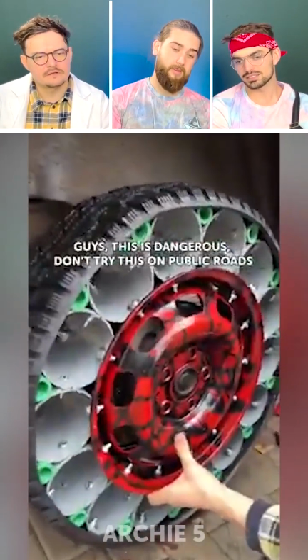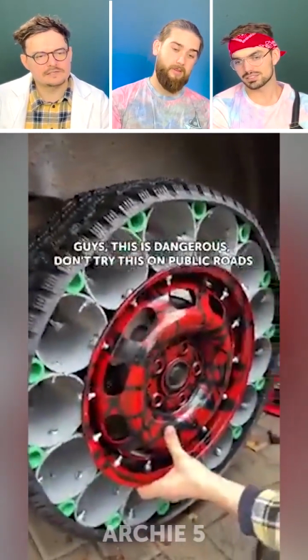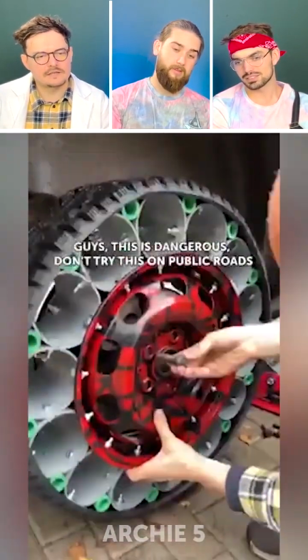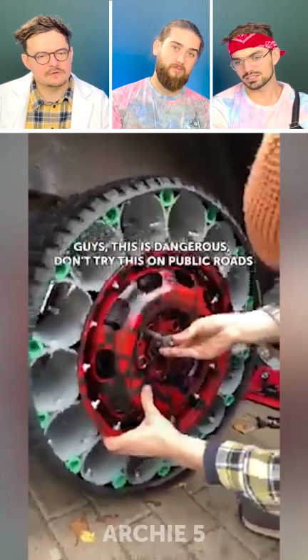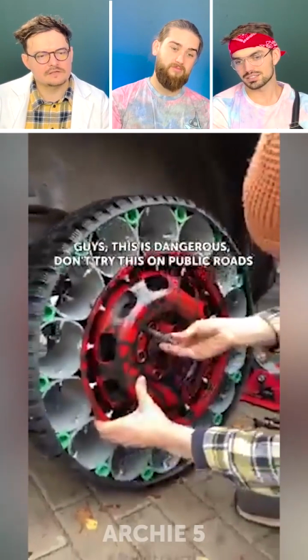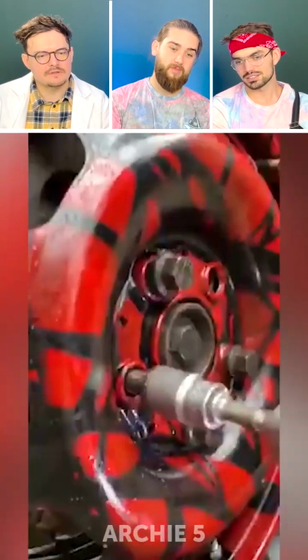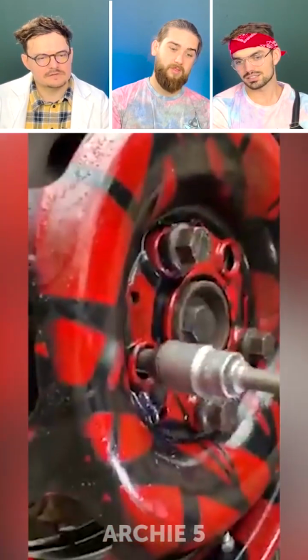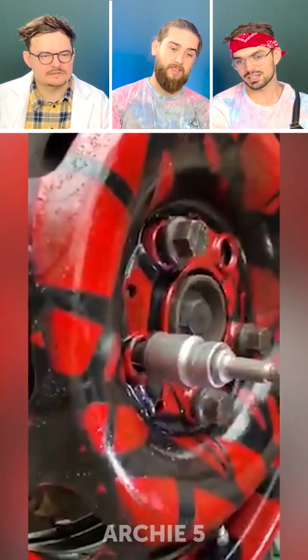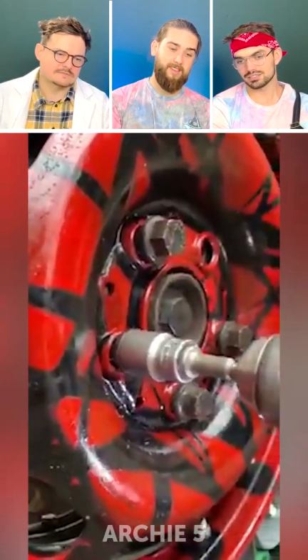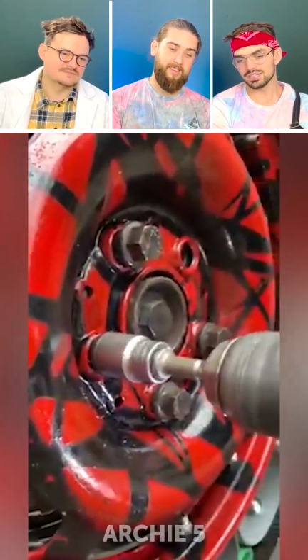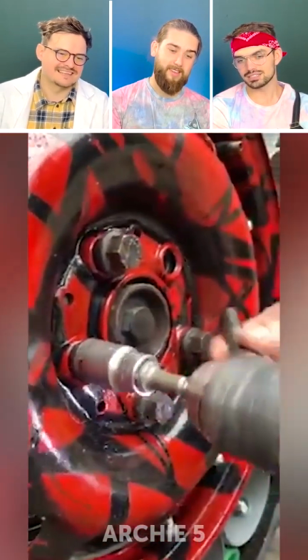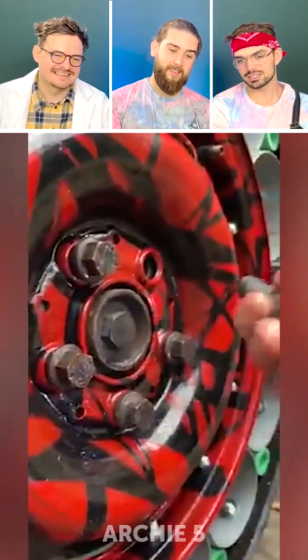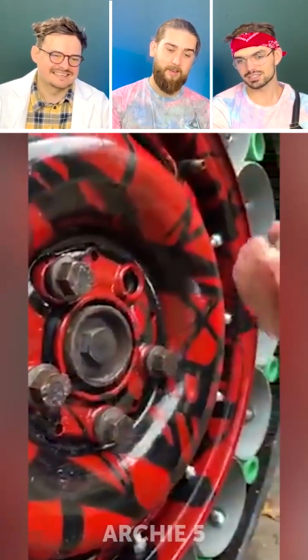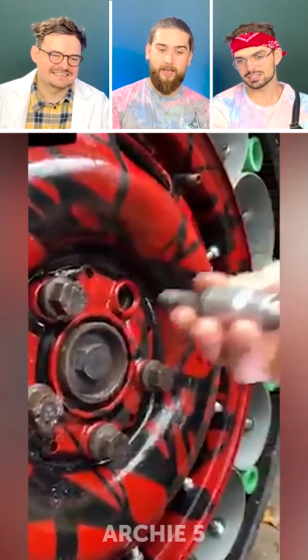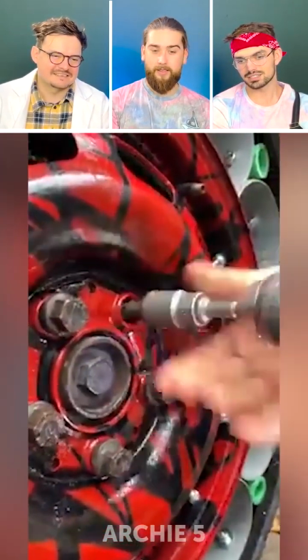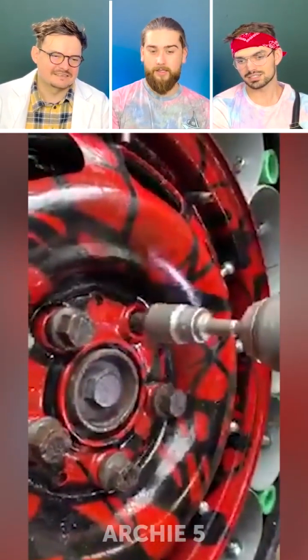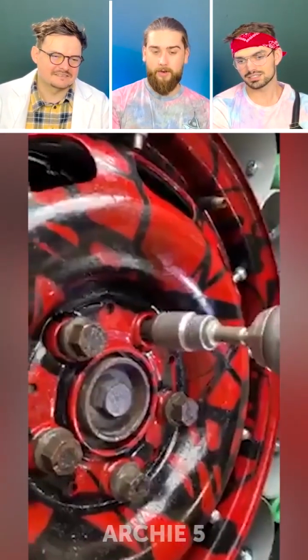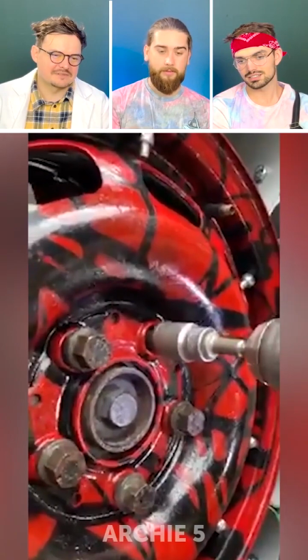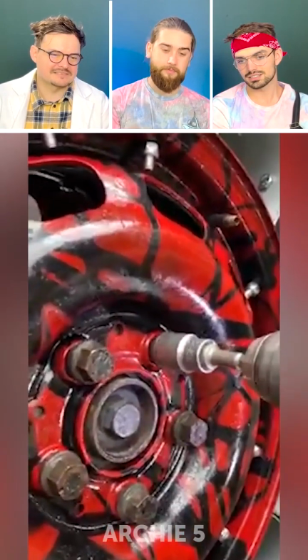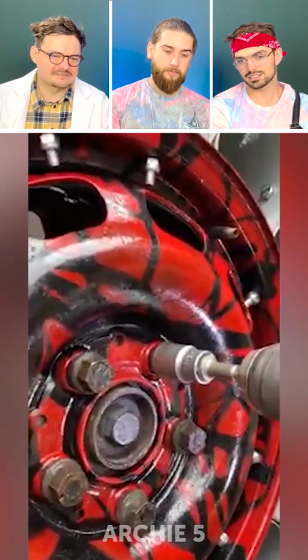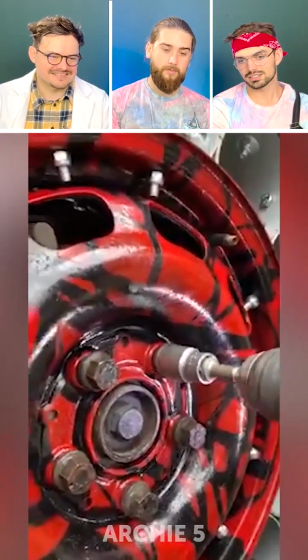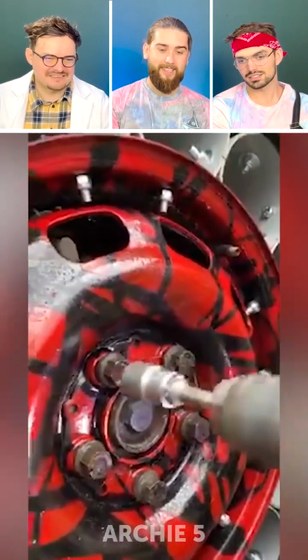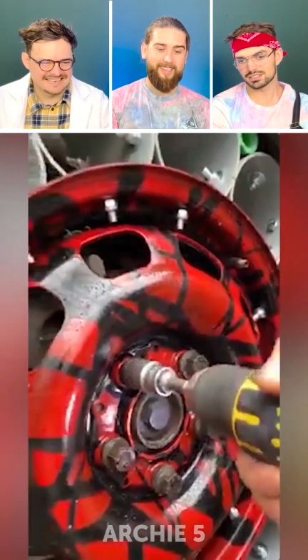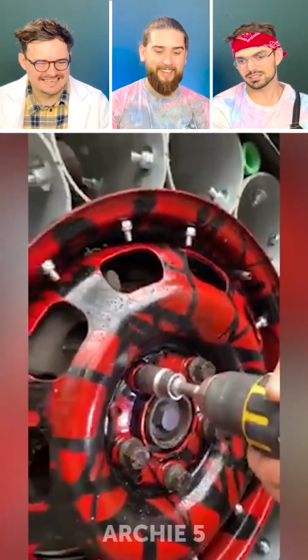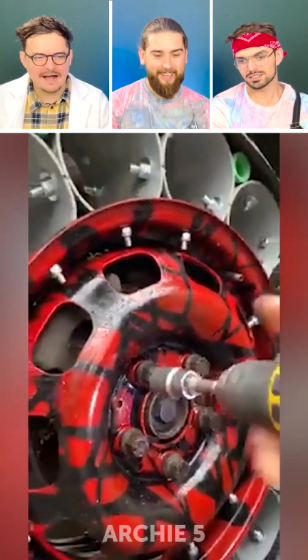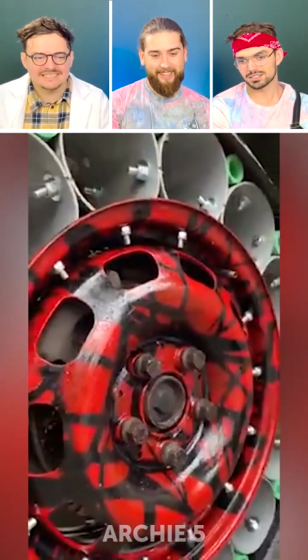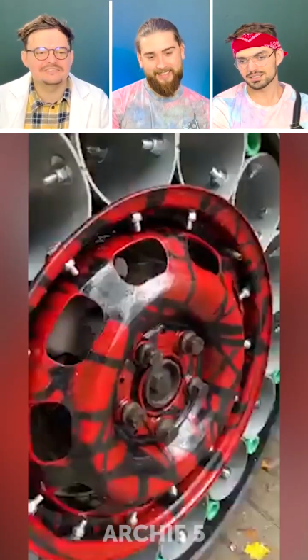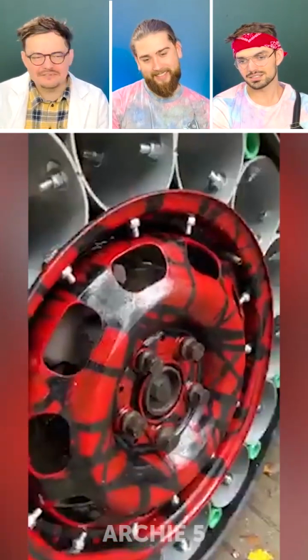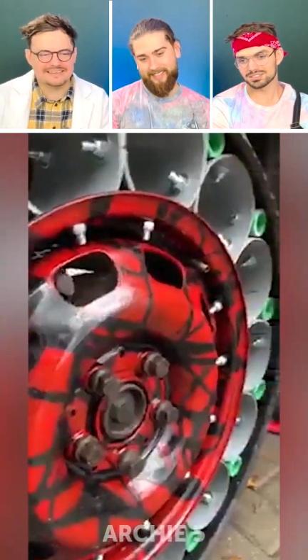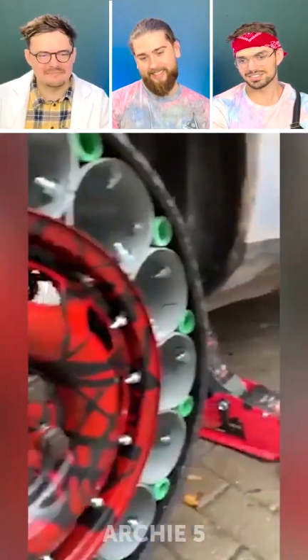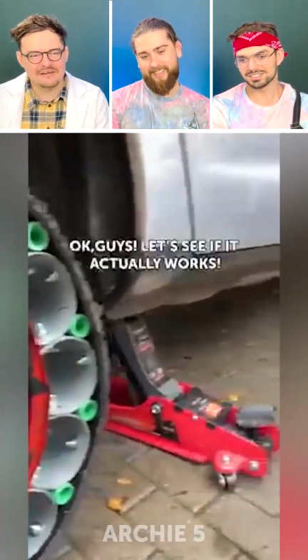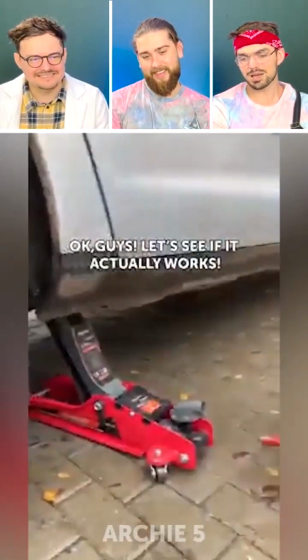Guys, this is dangerous. Don't try this on public roads. Yeah. What is this? Oh, they added the disclaimer? Yeah, but that was an interesting disclaimer. Guys, this is dangerous! Don't try it on public roads. But I will.